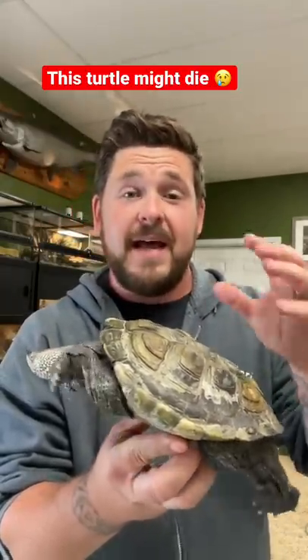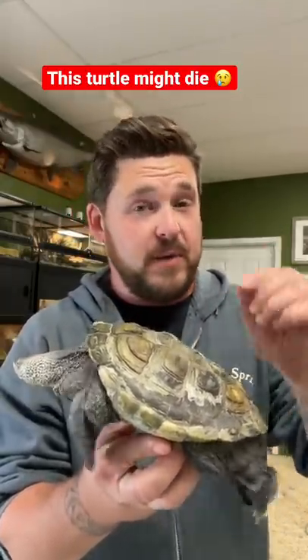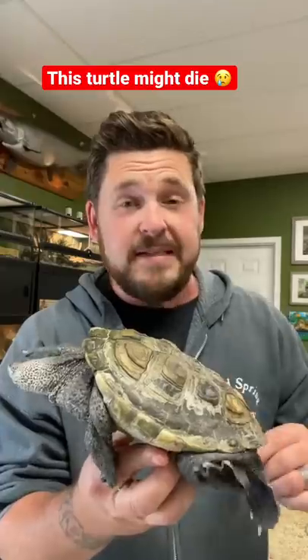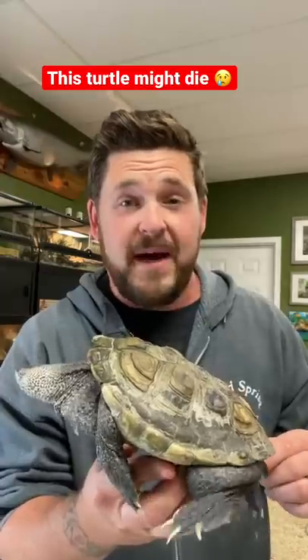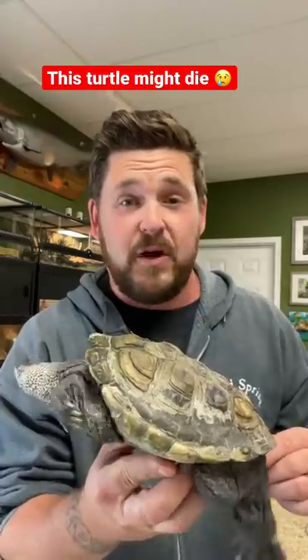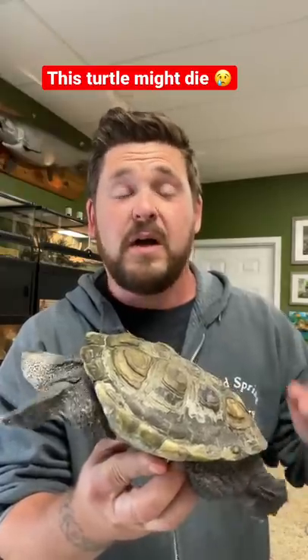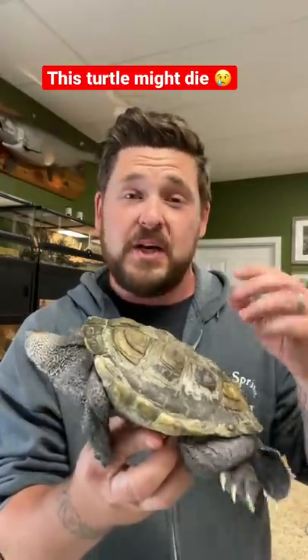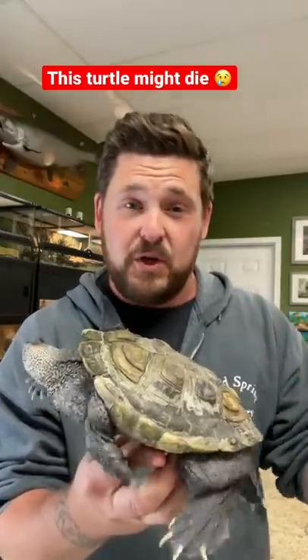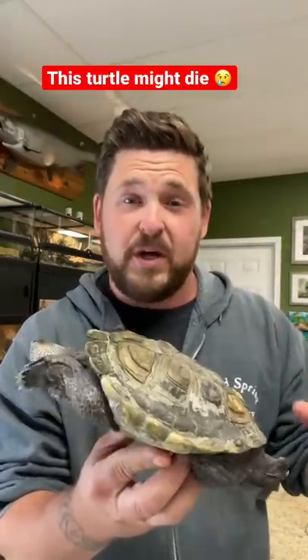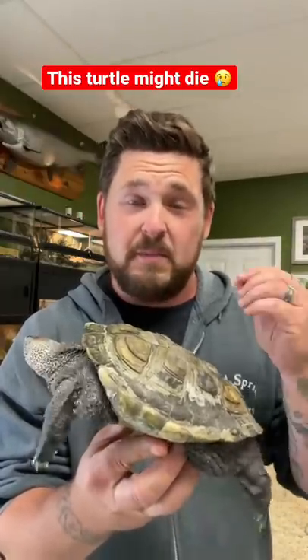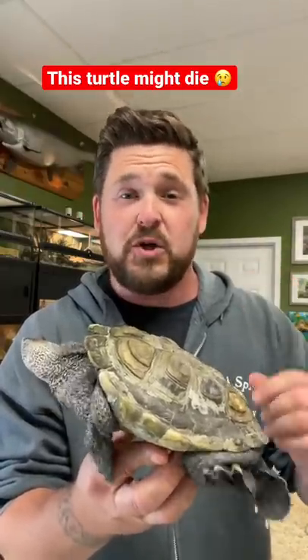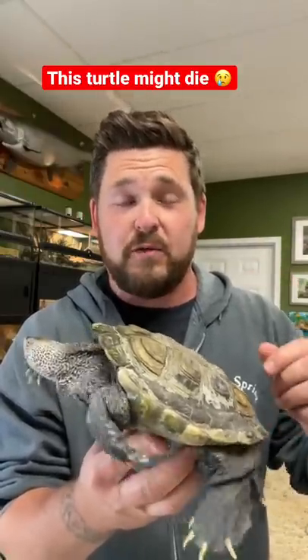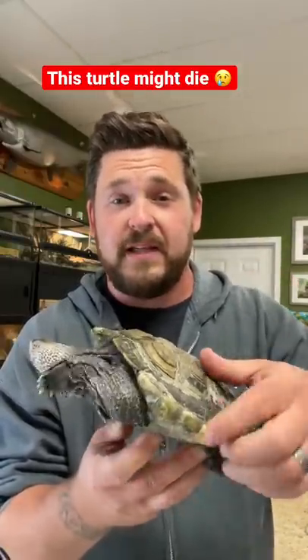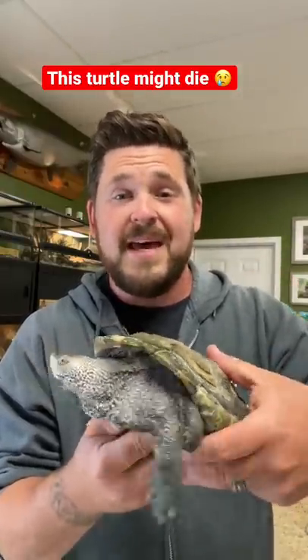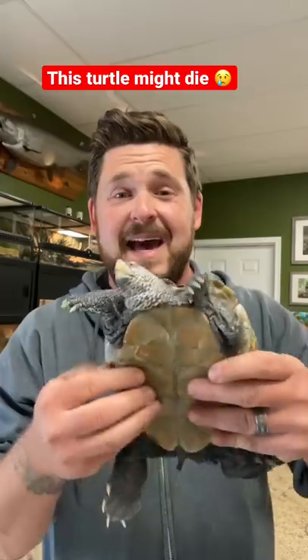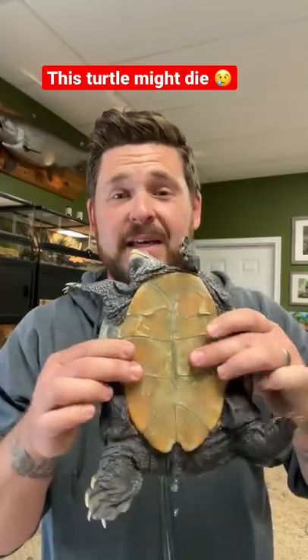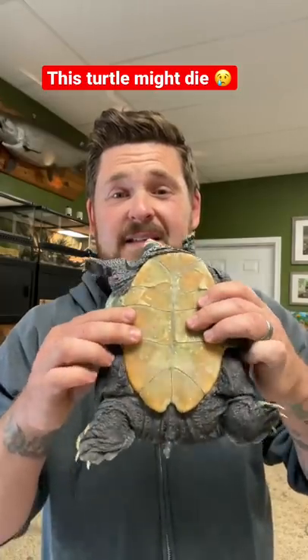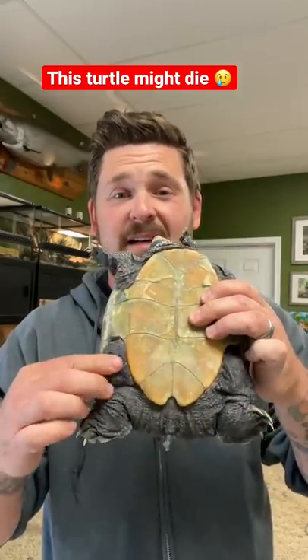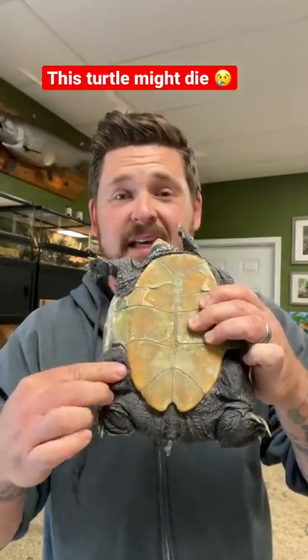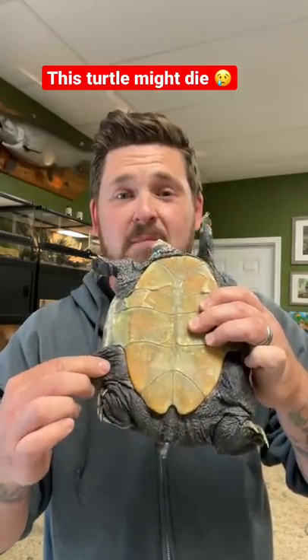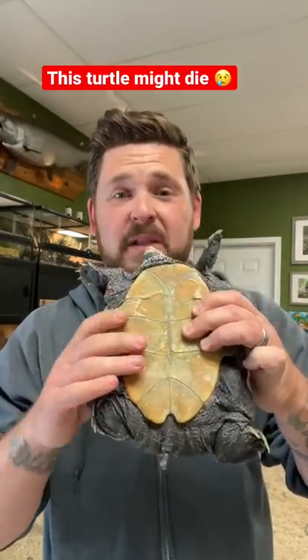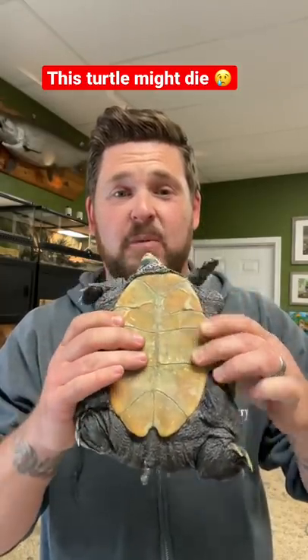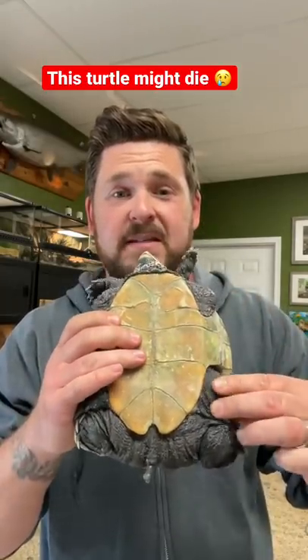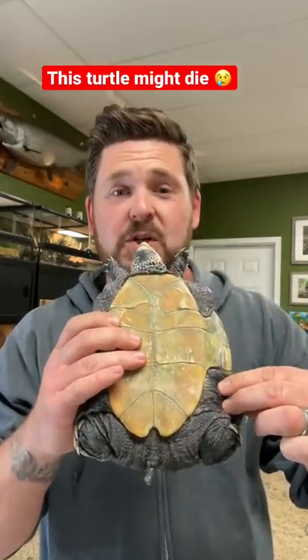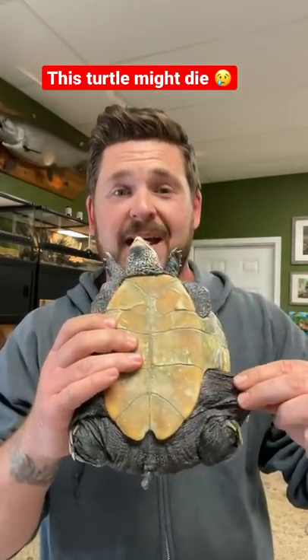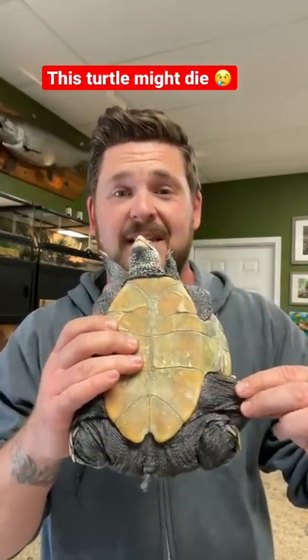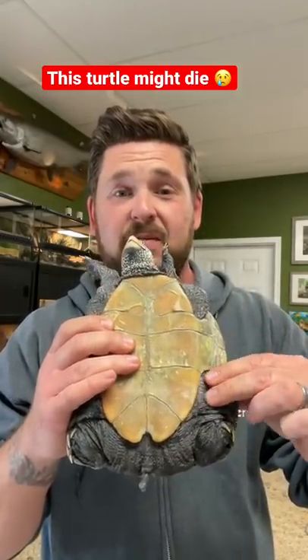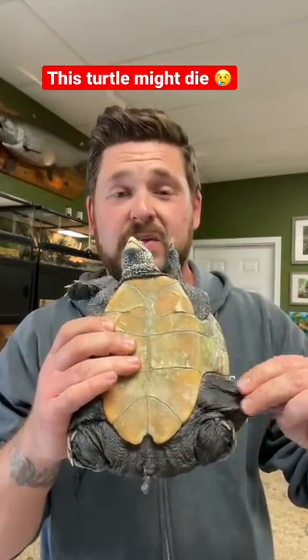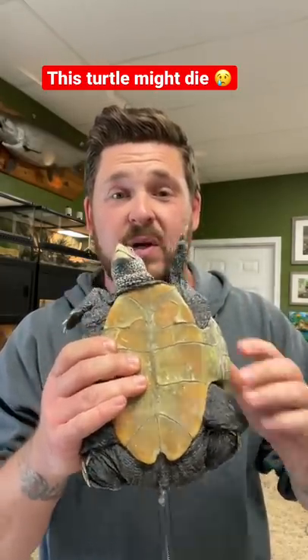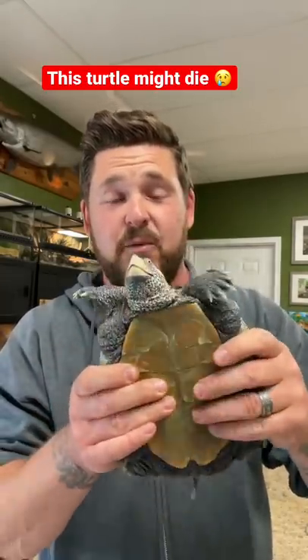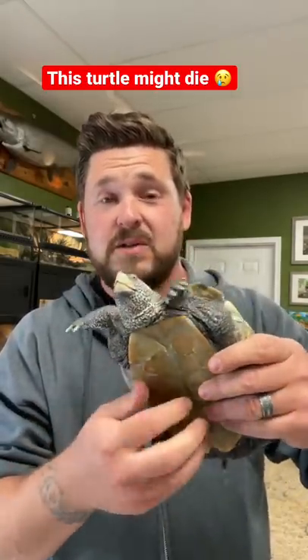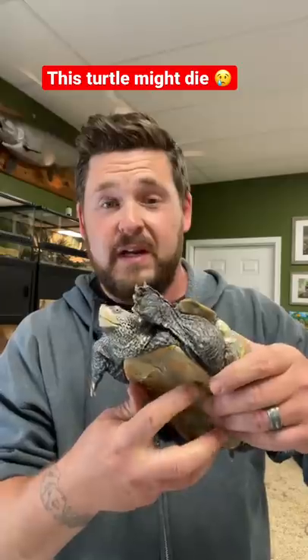Now, you can raise diamondbacks in fresh water, but you have to do your homework and make sure you're not overfeeding them. This animal is disgustingly and morbidly obese, which could end its life very soon if we don't intervene.